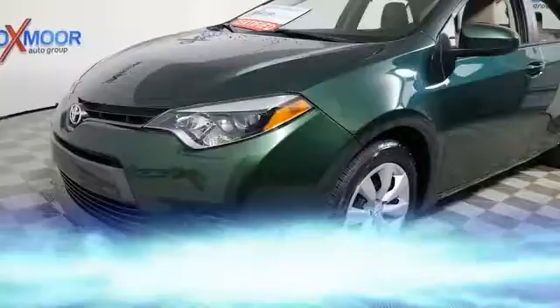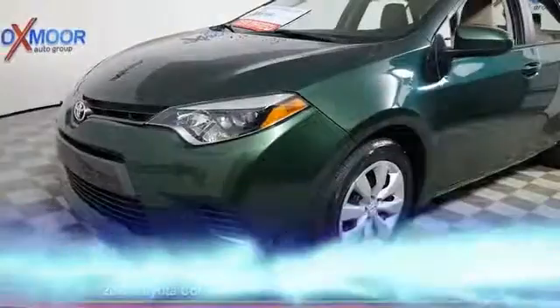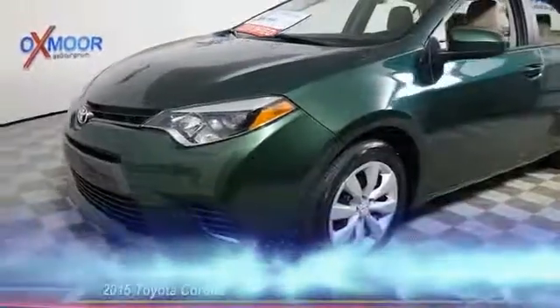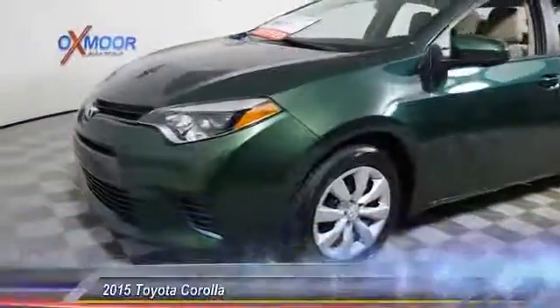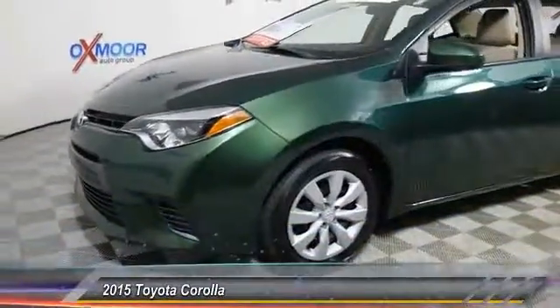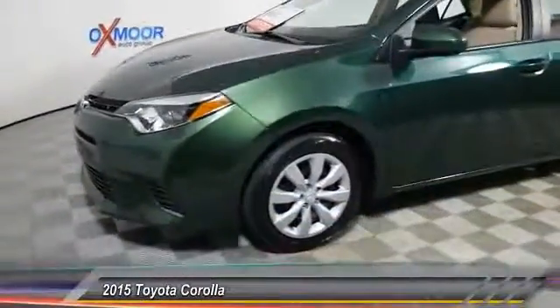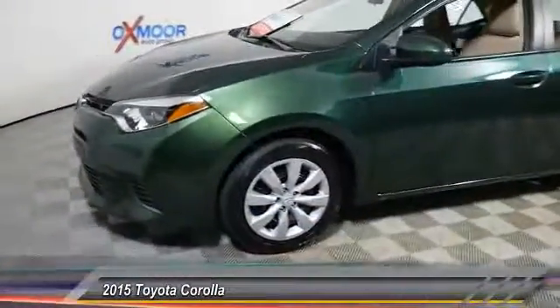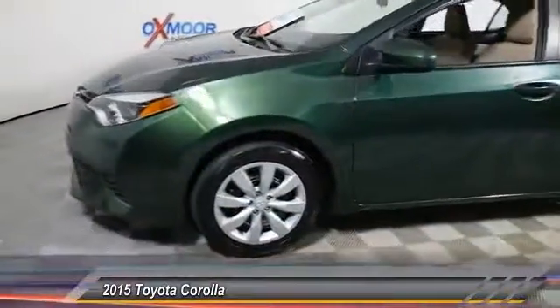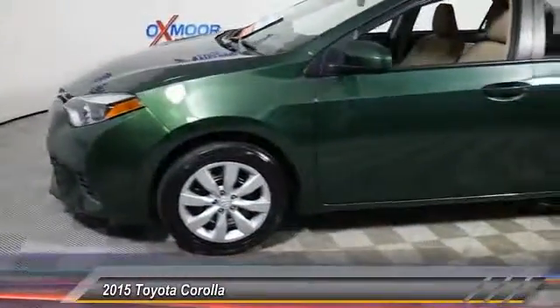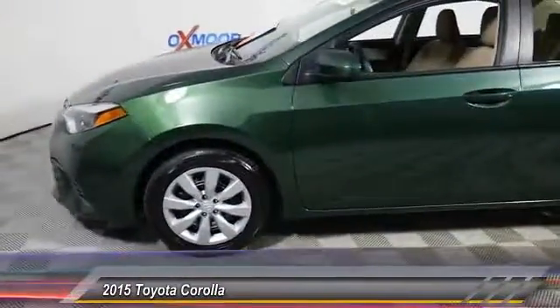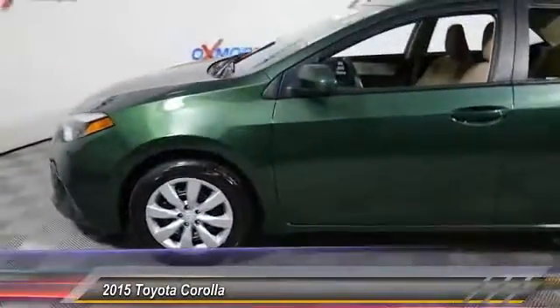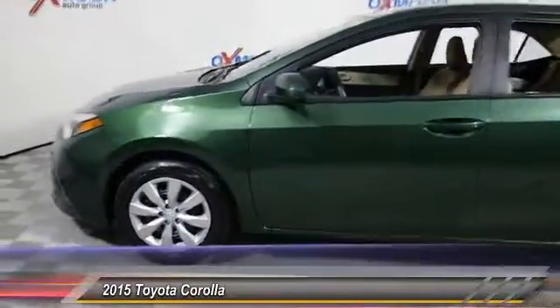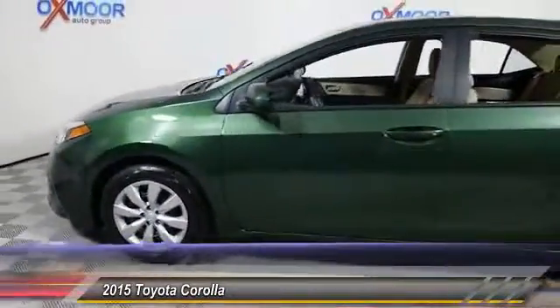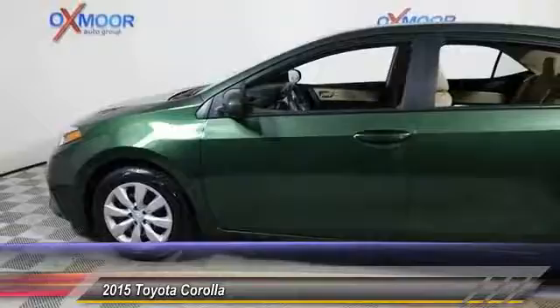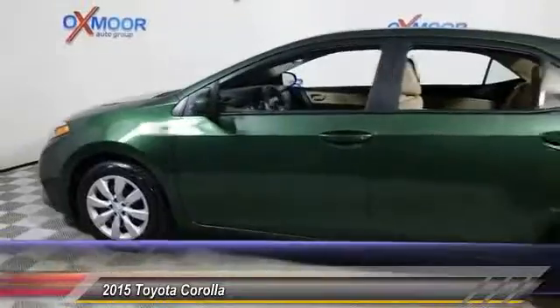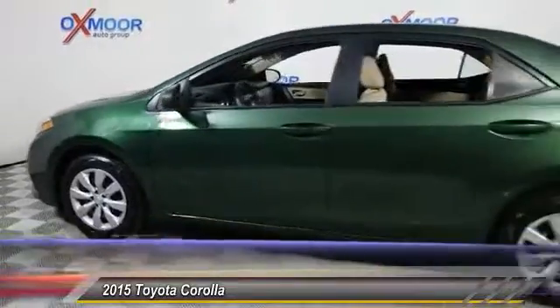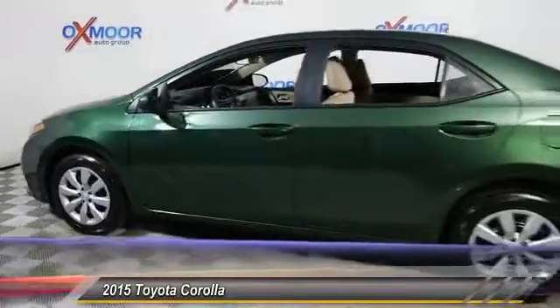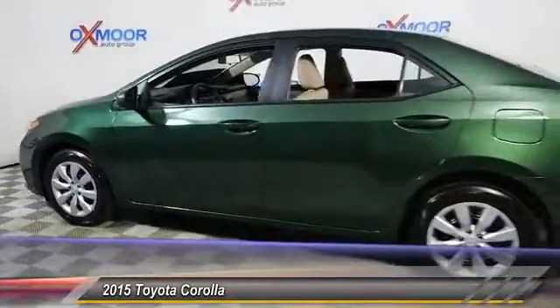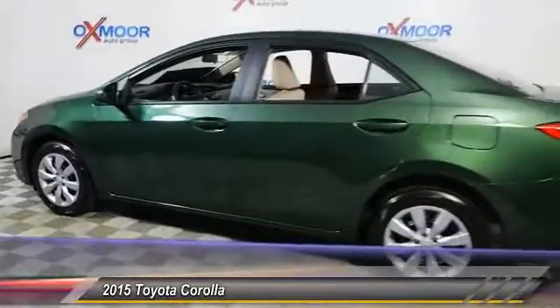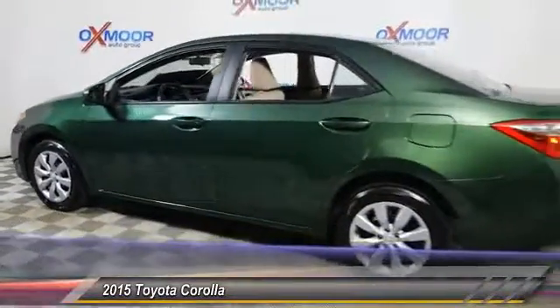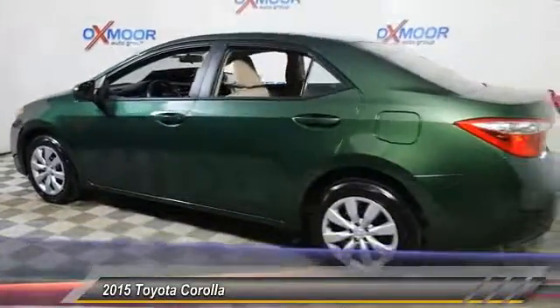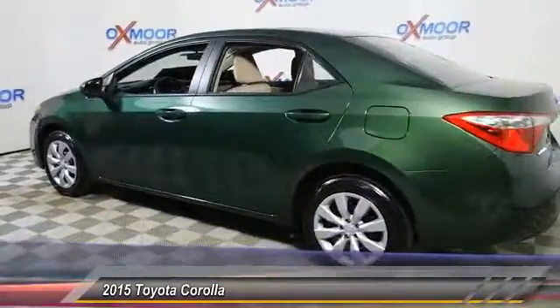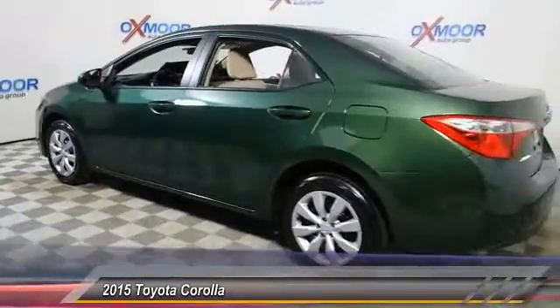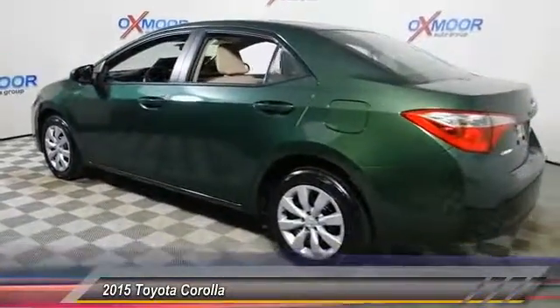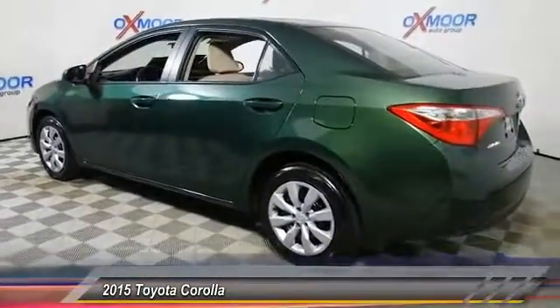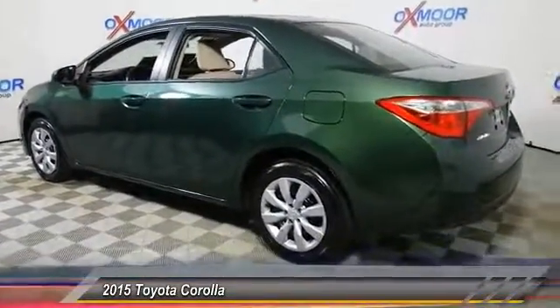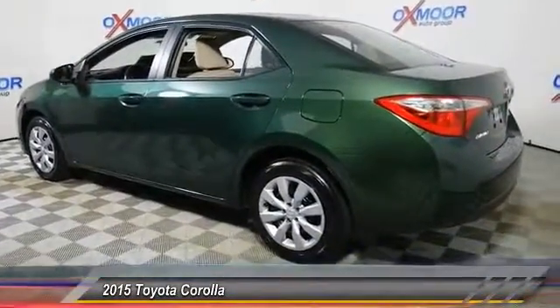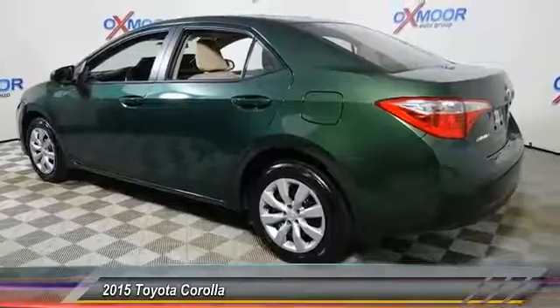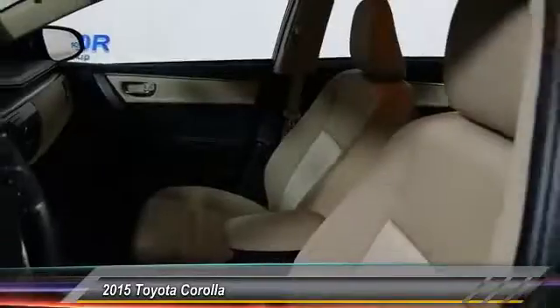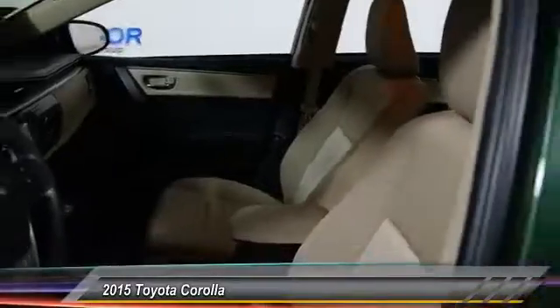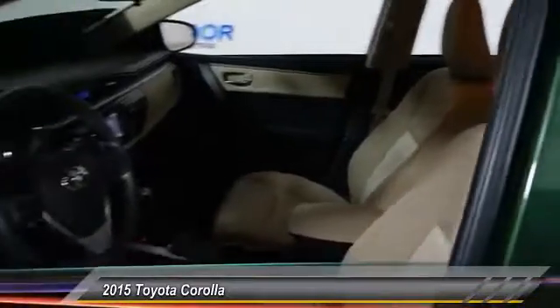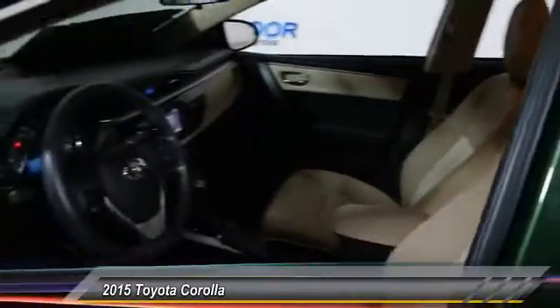The 2015 Corolla. The Corolla is still a great option for those who want dependability, comfort, and value, and is priced below $20,000. This vehicle has less than 20,000 miles.